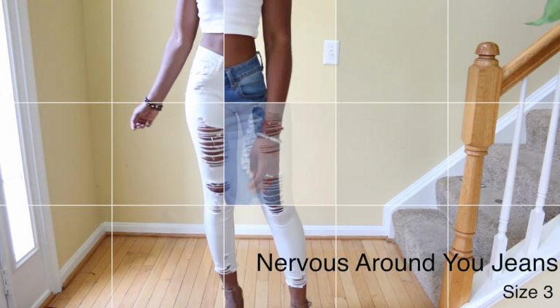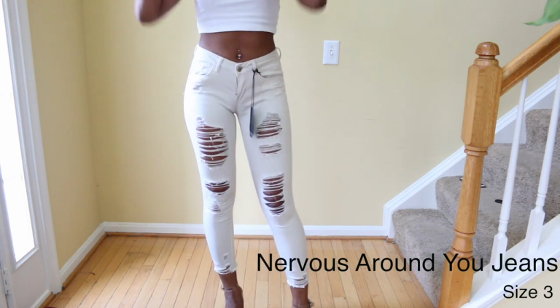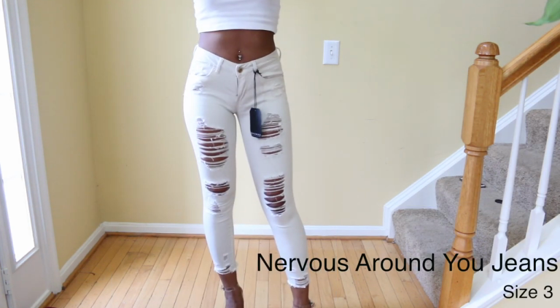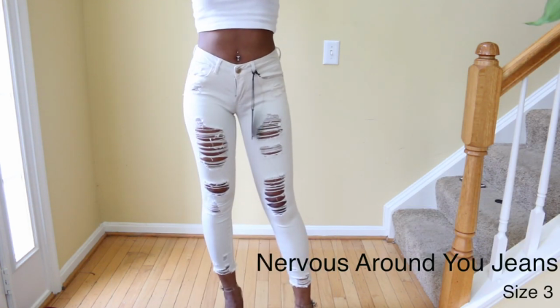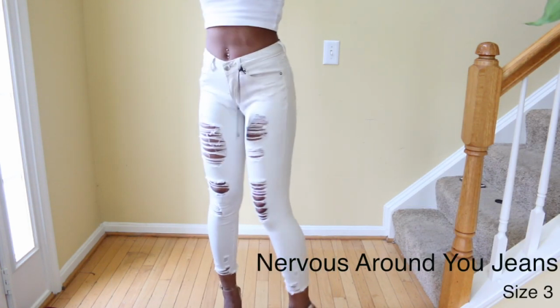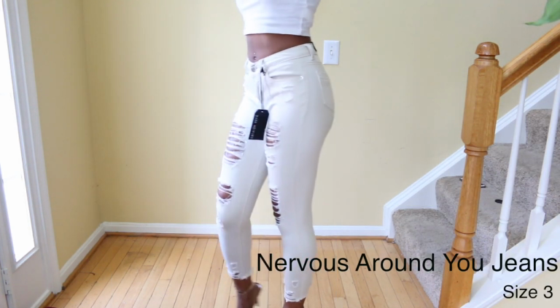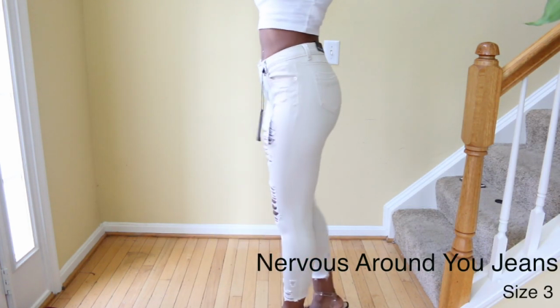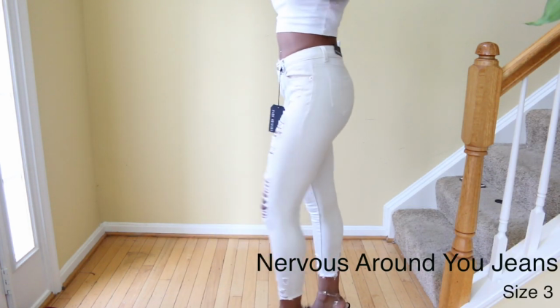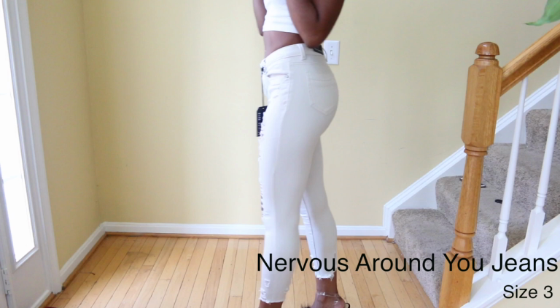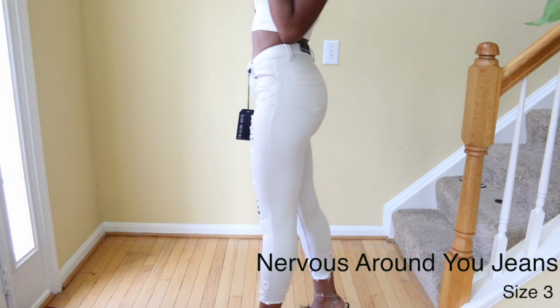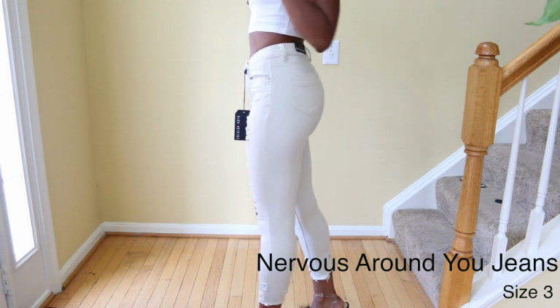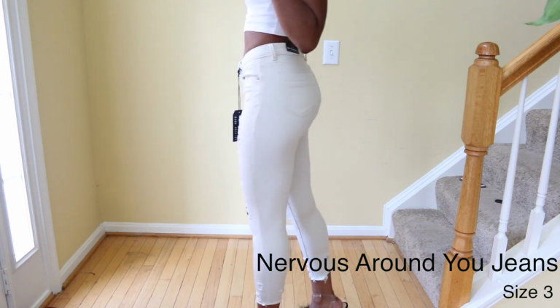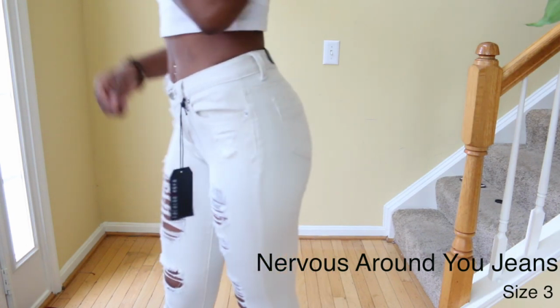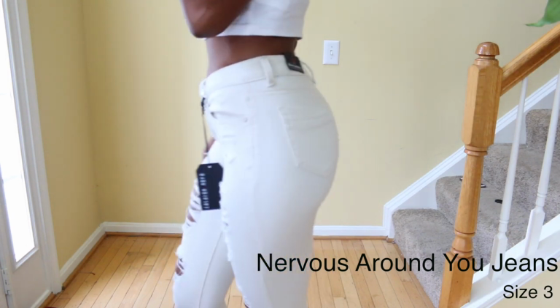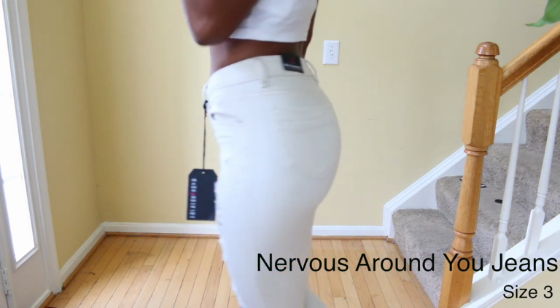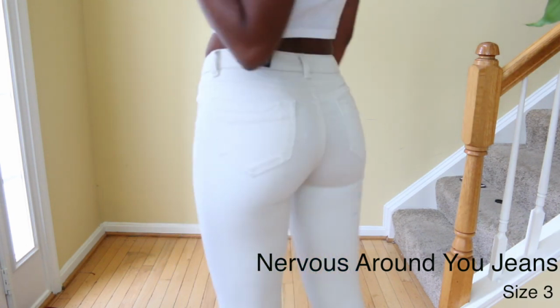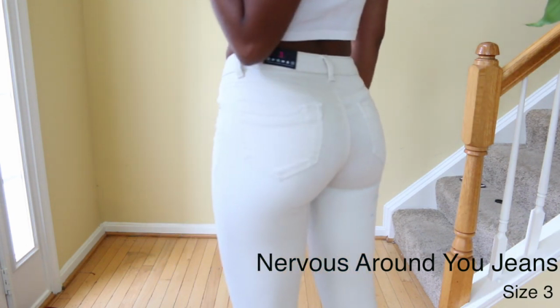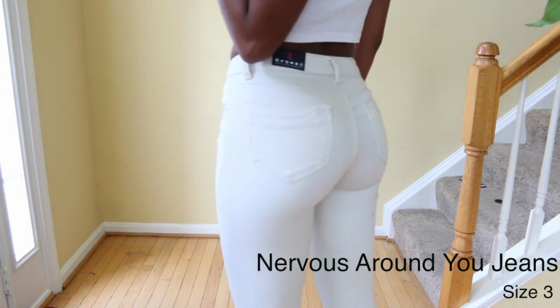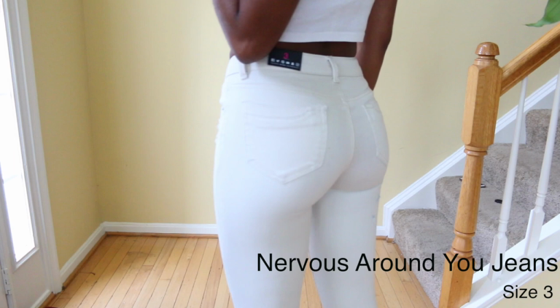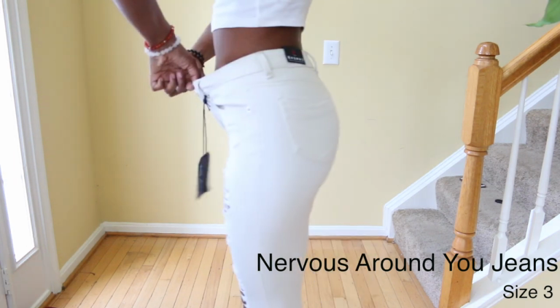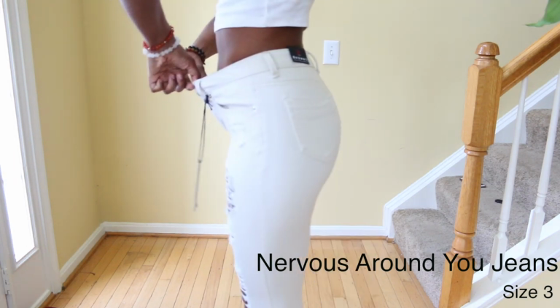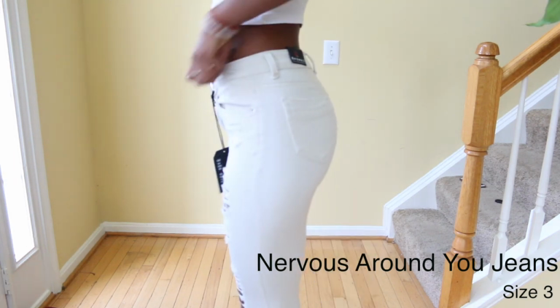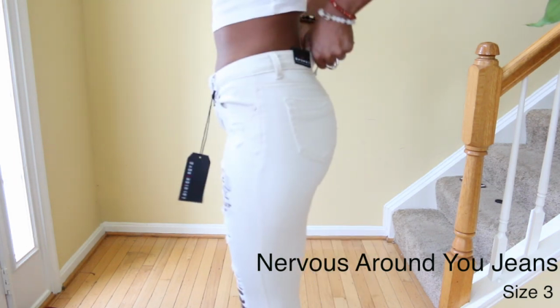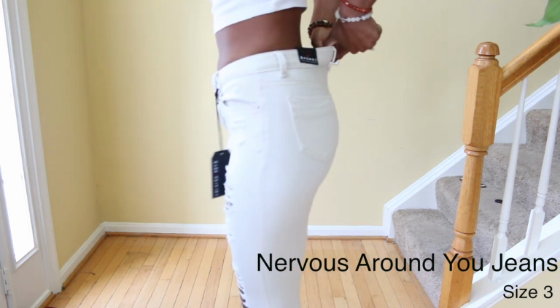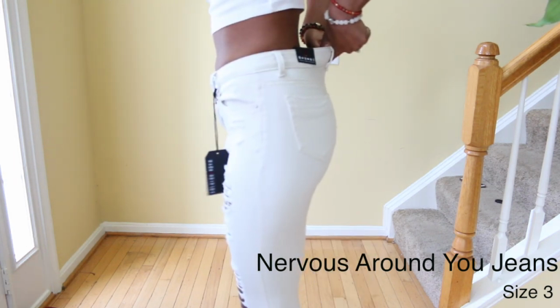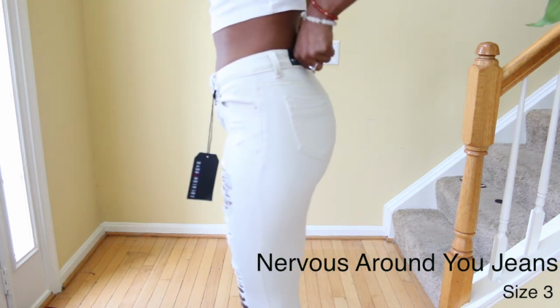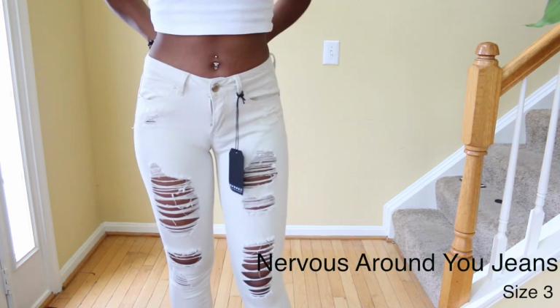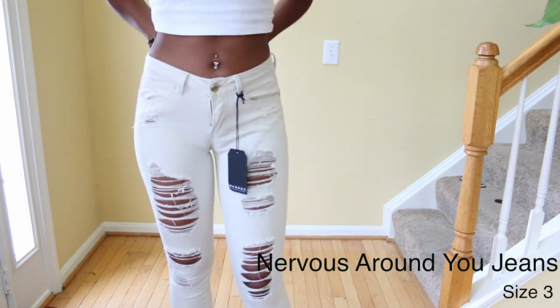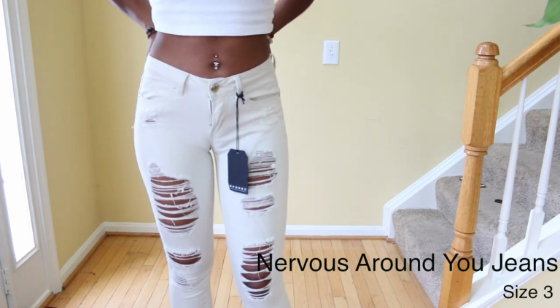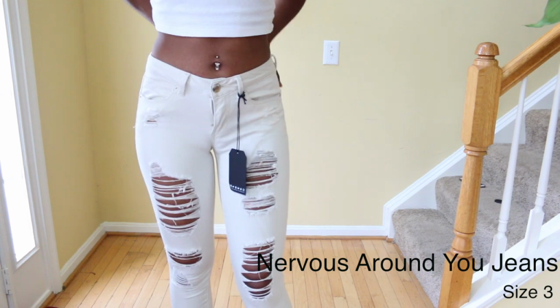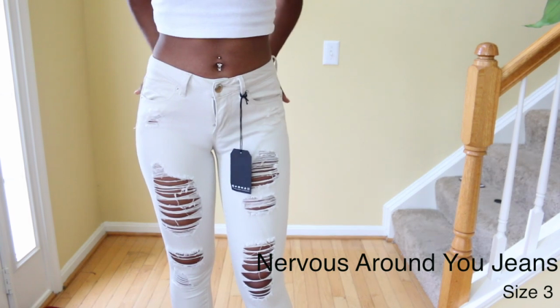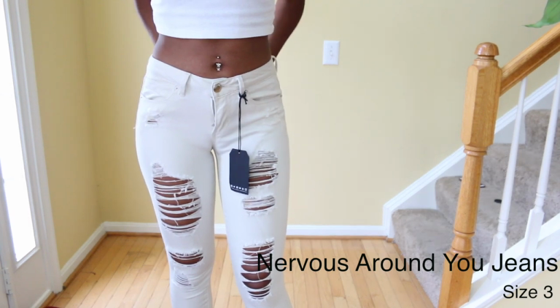Next are the Nervous Surrounding jeans, and these aren't as high waisted as the other jeans. They're also kind of like capris where they come a little bit higher. These don't have as much stretch as the other jeans, but they're still really cute.